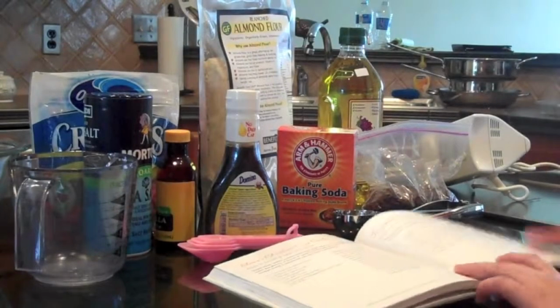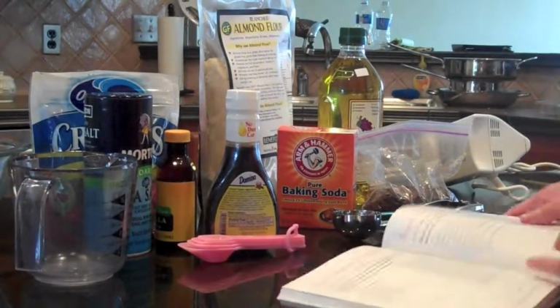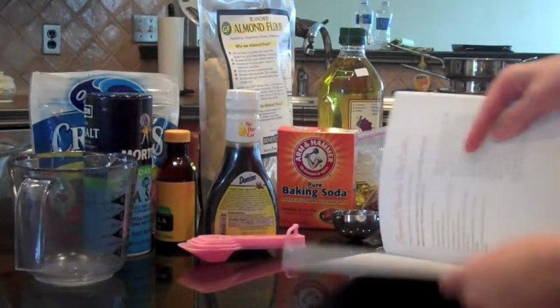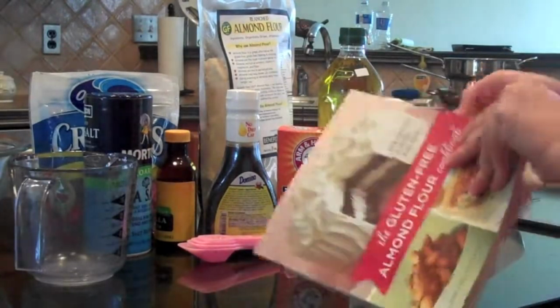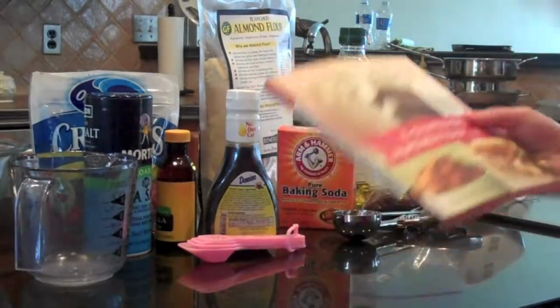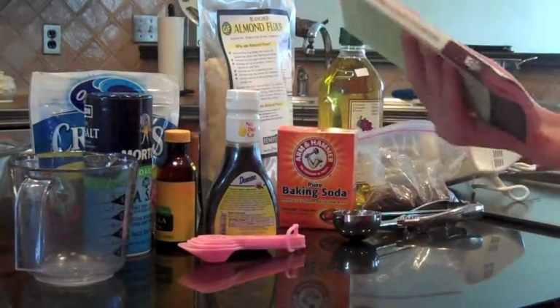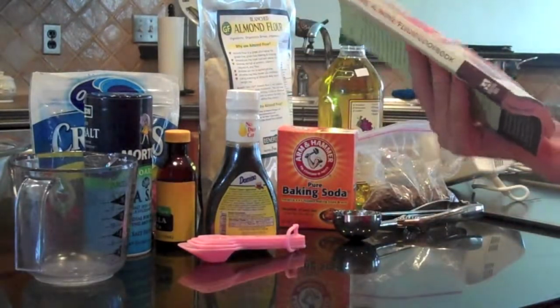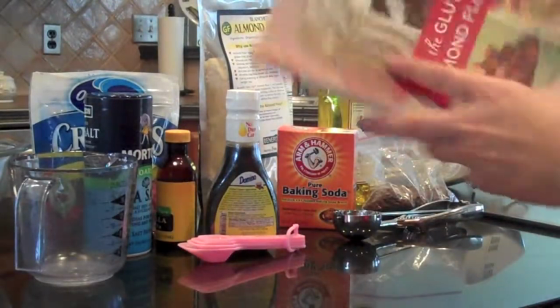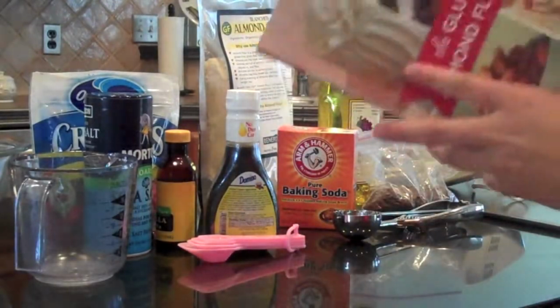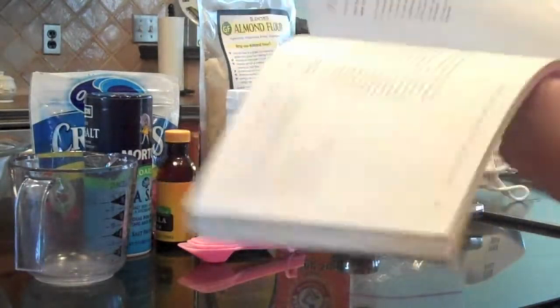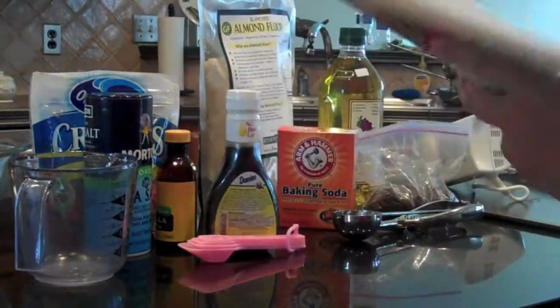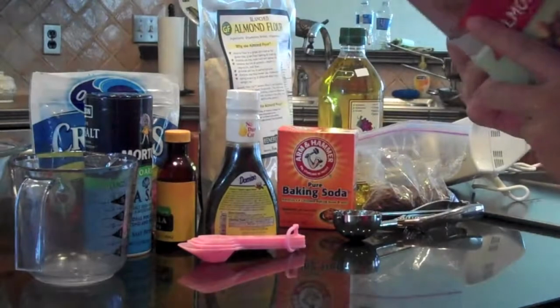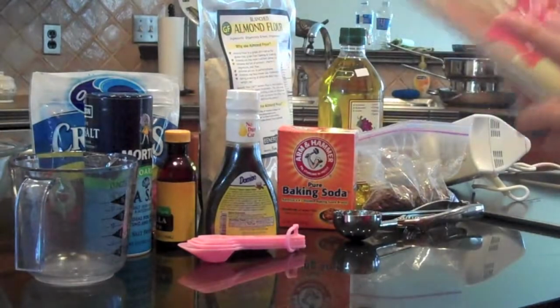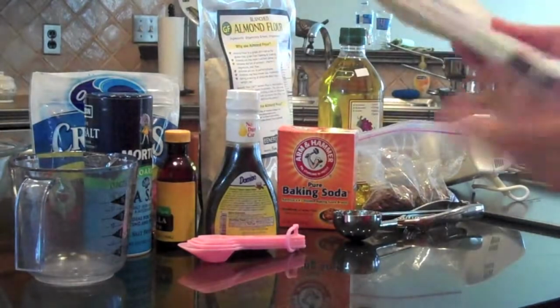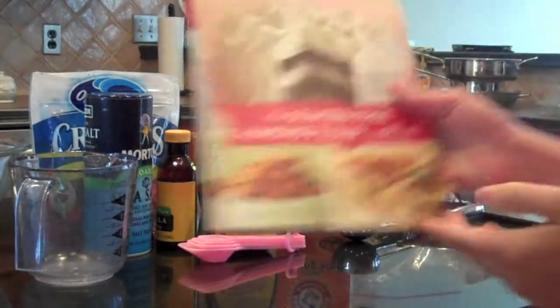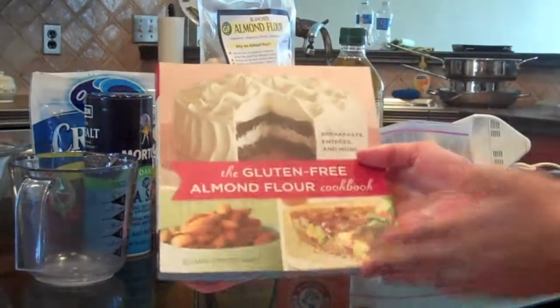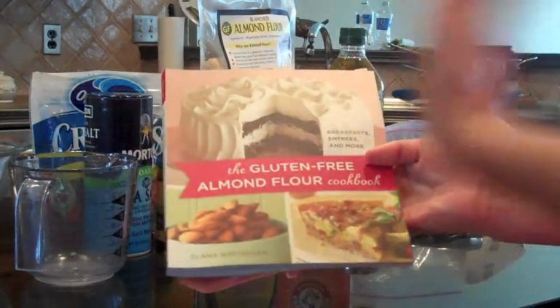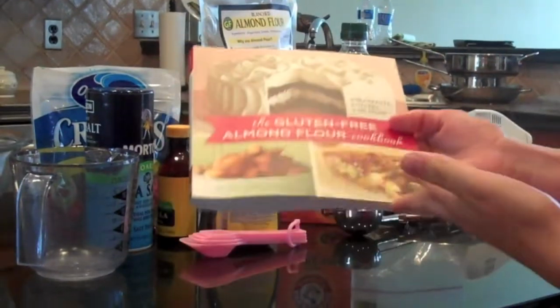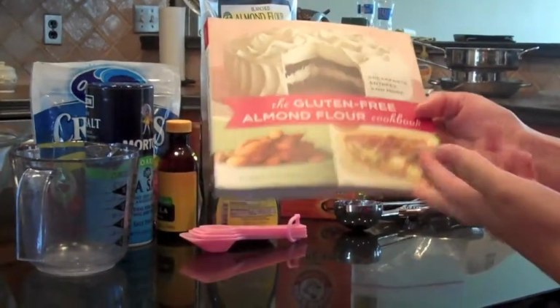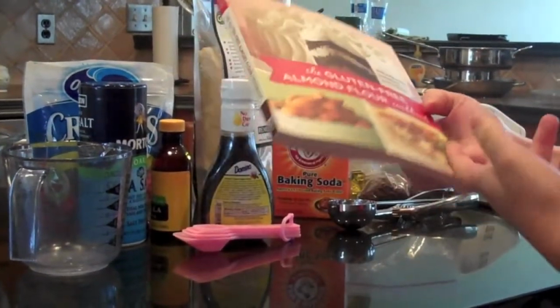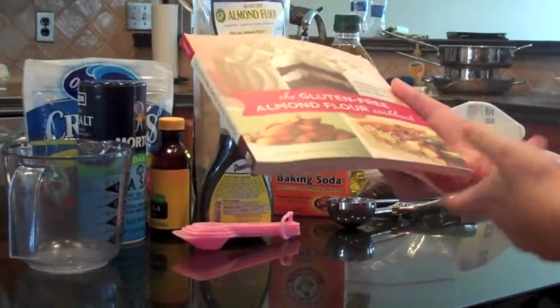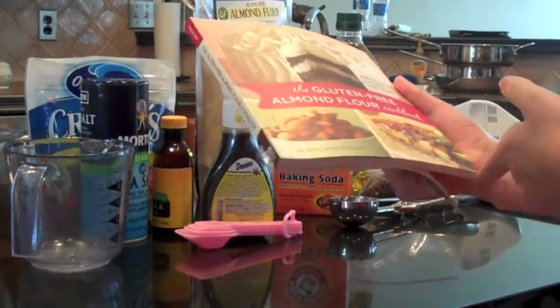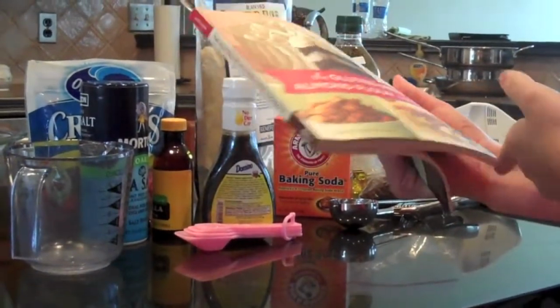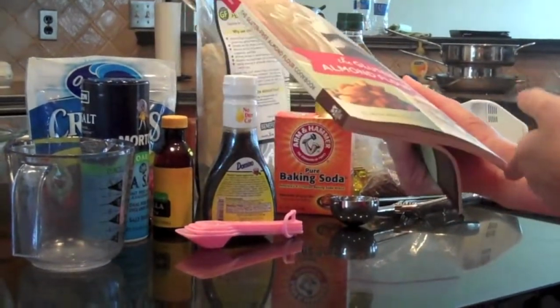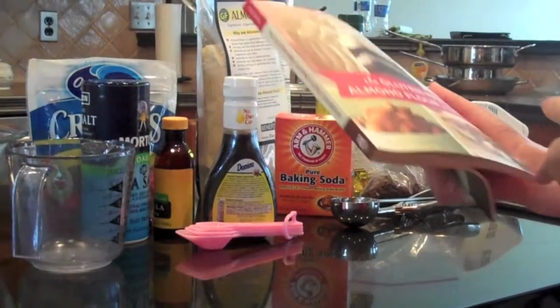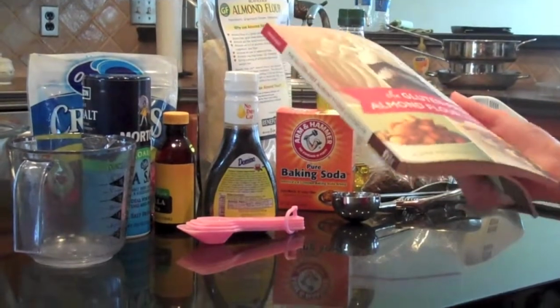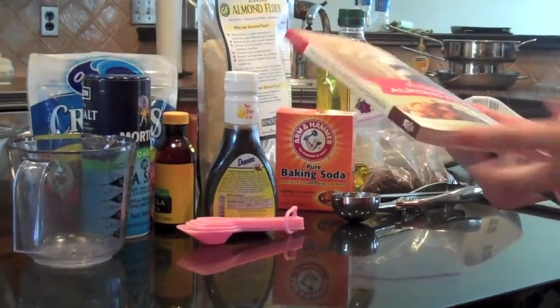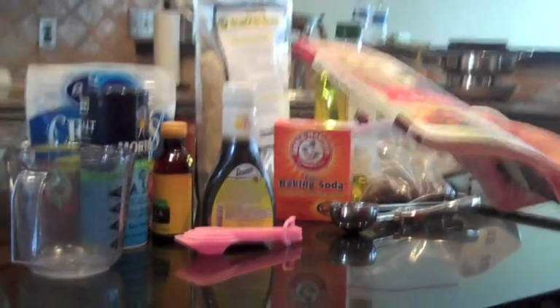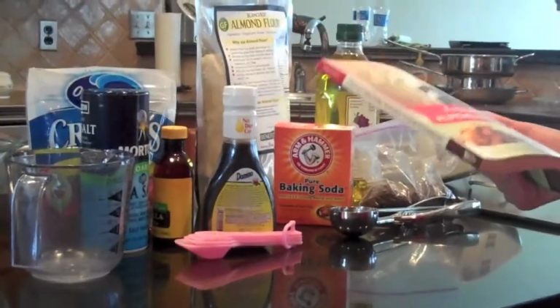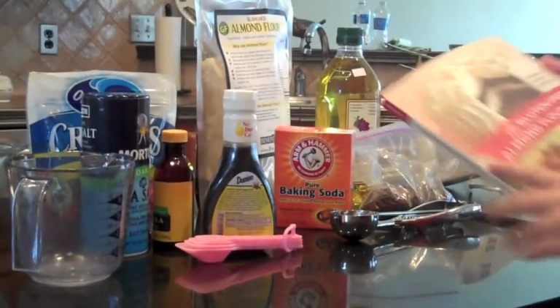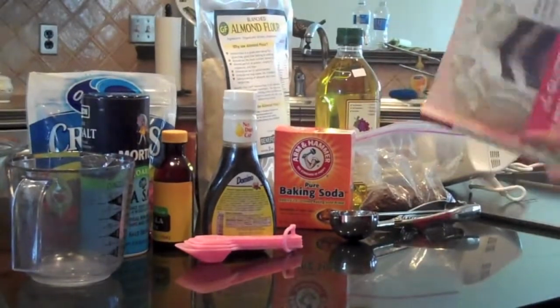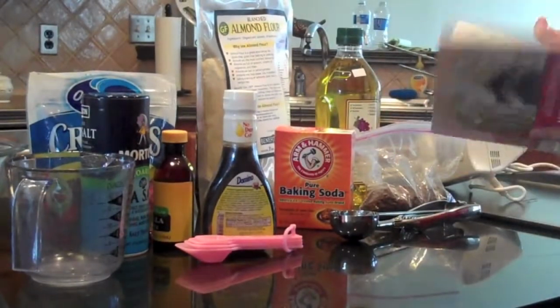Hello everybody. Today we are making healthy chocolate chip cookies out of this awesome cookbook. It's just healthy — you make it with almond flour.